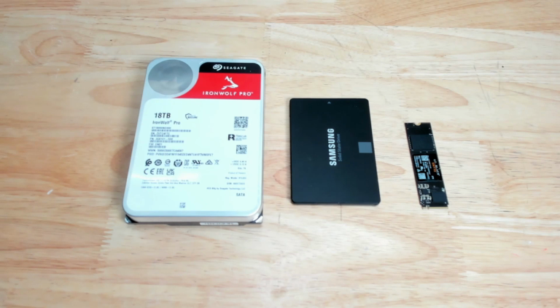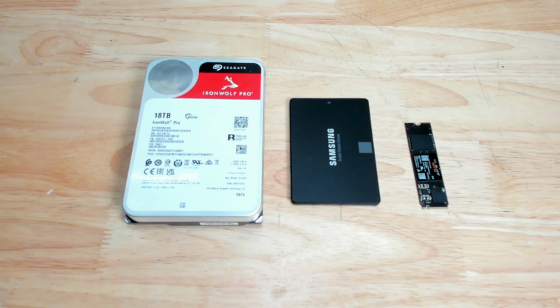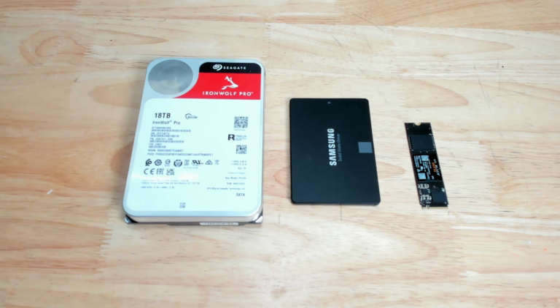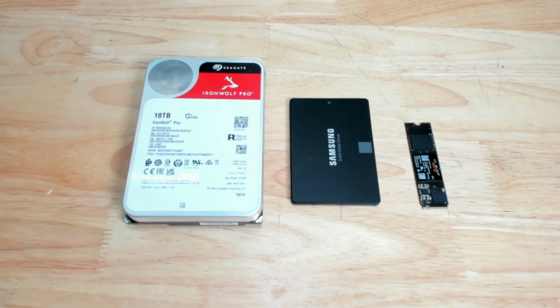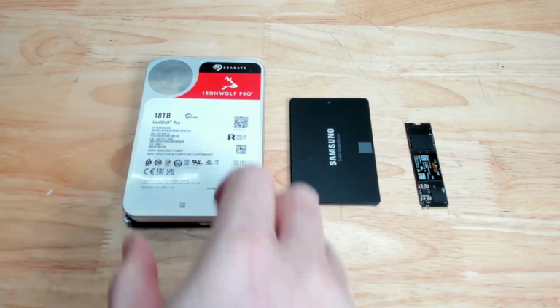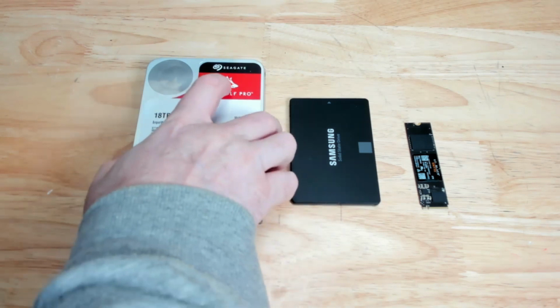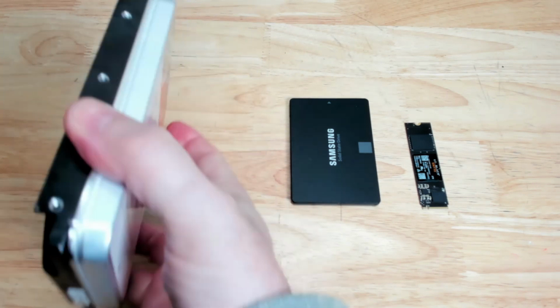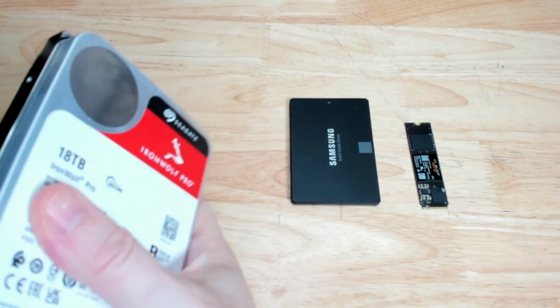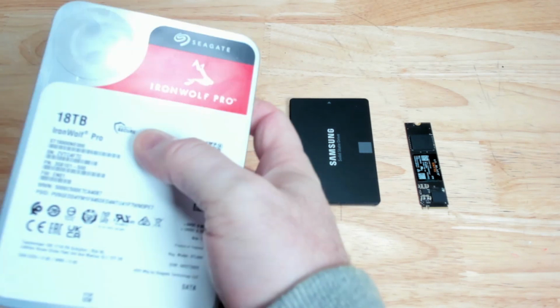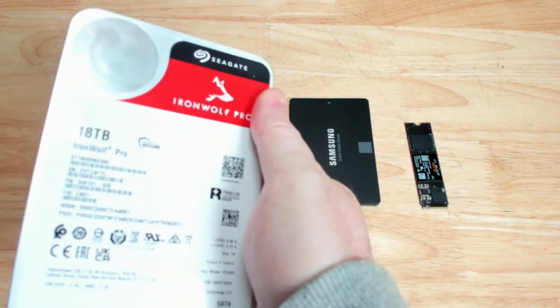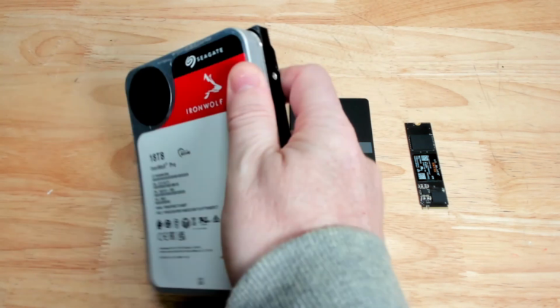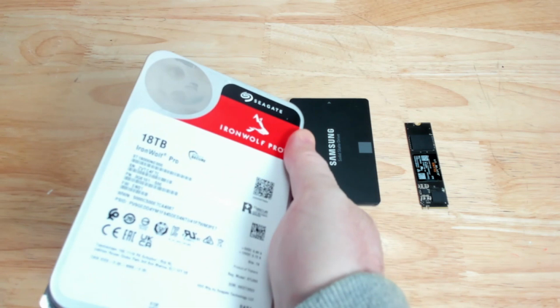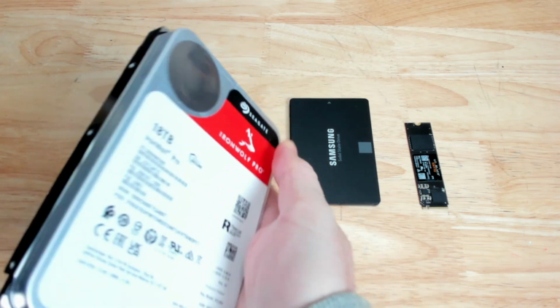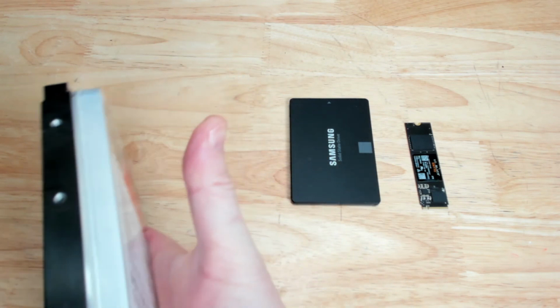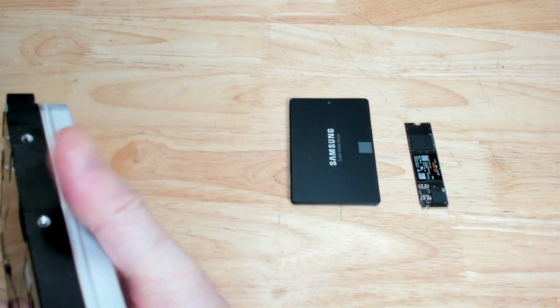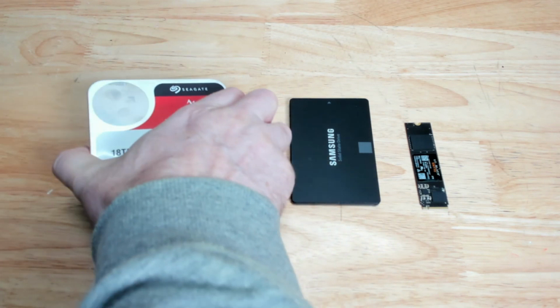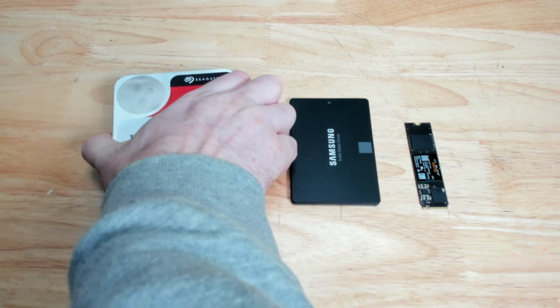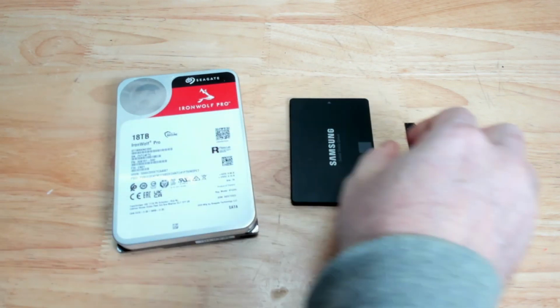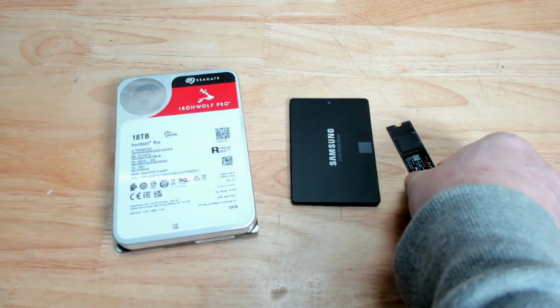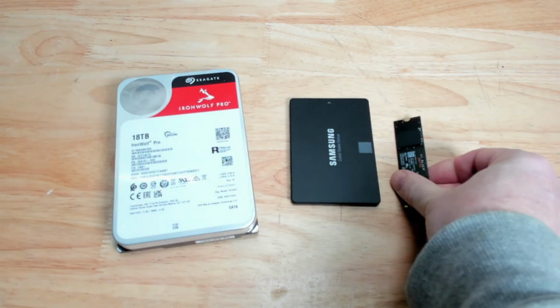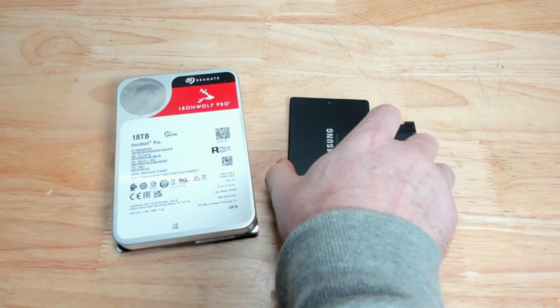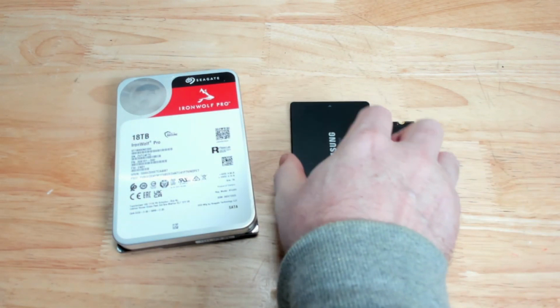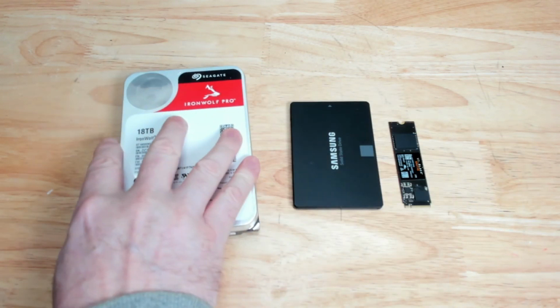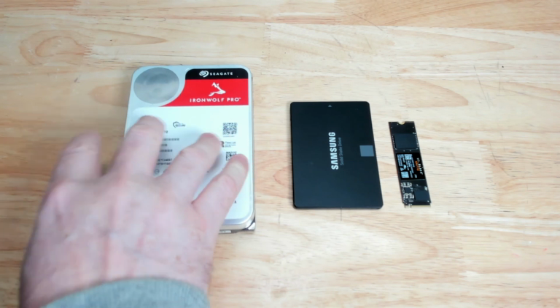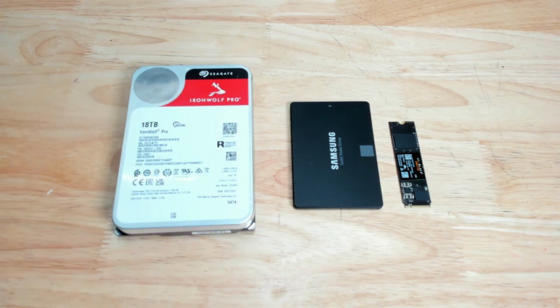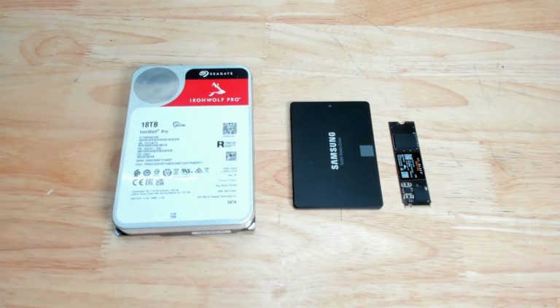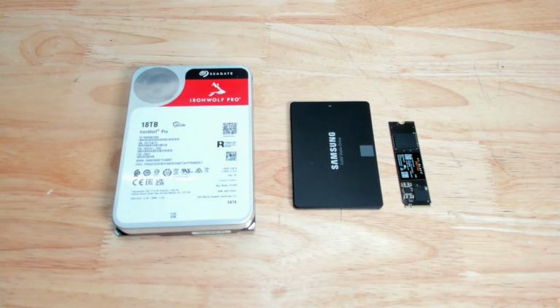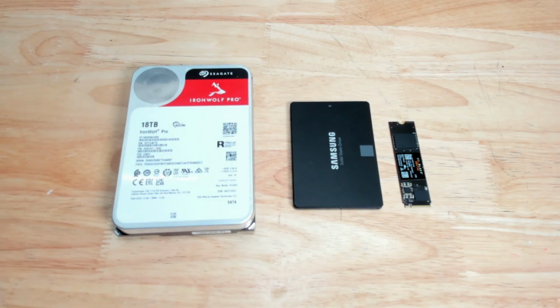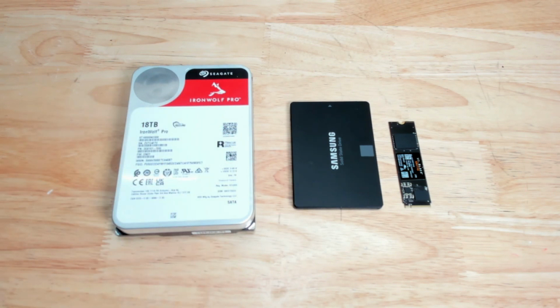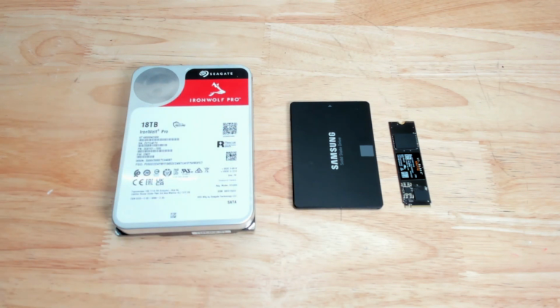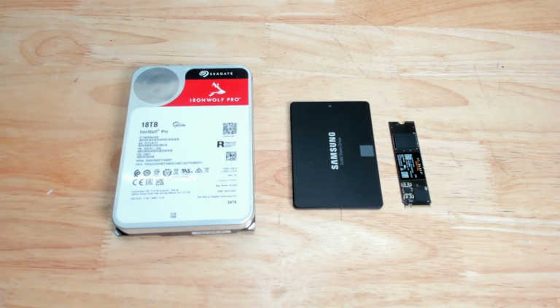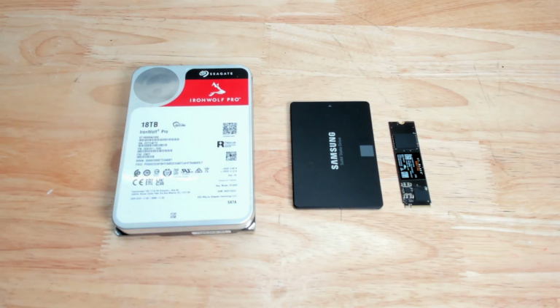So you went out and bought yourself a shiny, fat, new, or even used high-capacity hard drive like this 18-terabyte IronWolf Pro, or a fast SSD like an M.2 or 2.5-inch drive, whatever. And you want to make sure that it's fully functional and it's actually what you thought you bought.